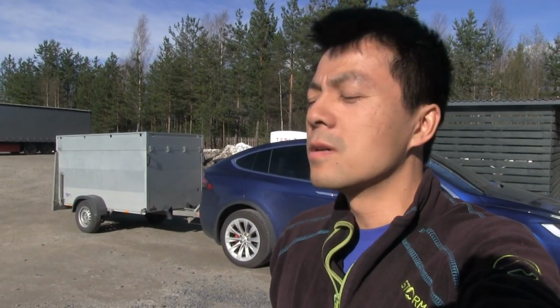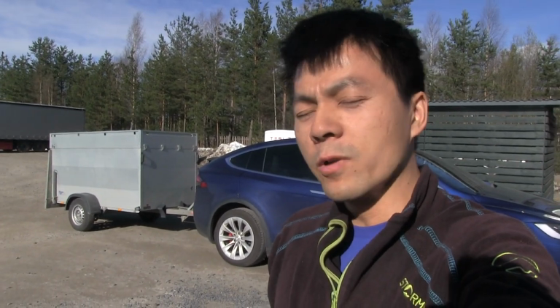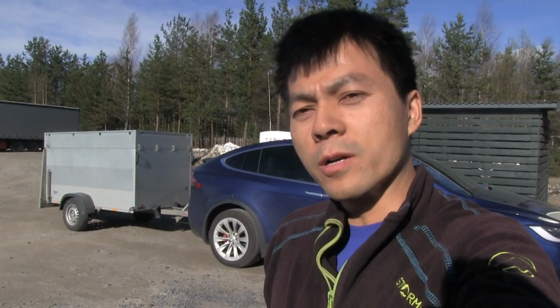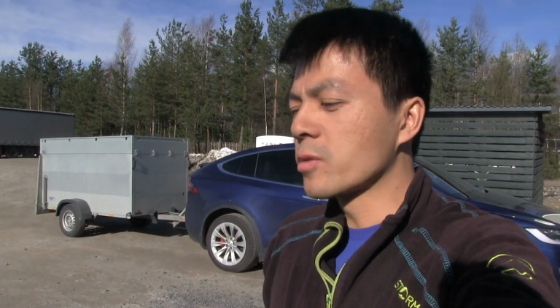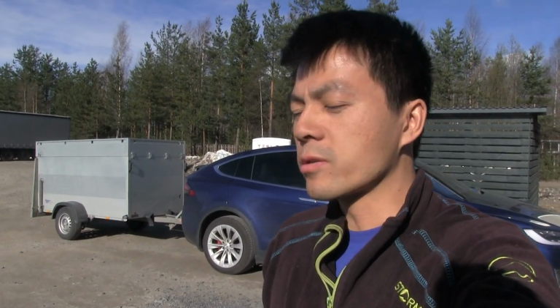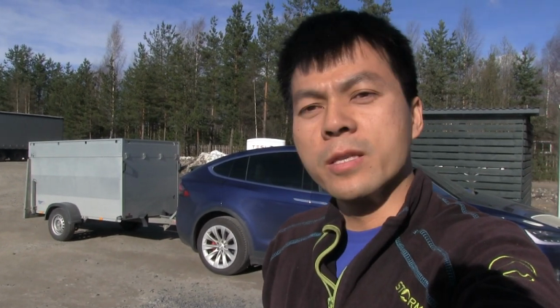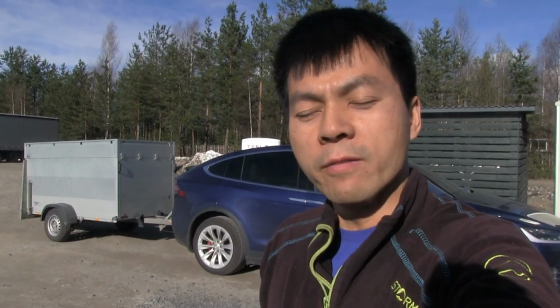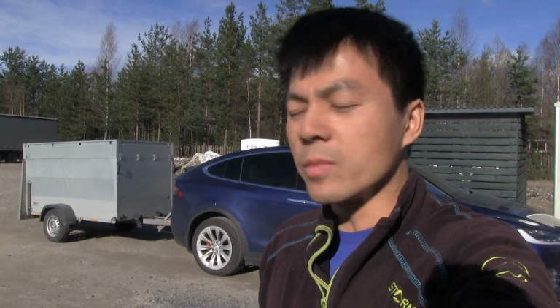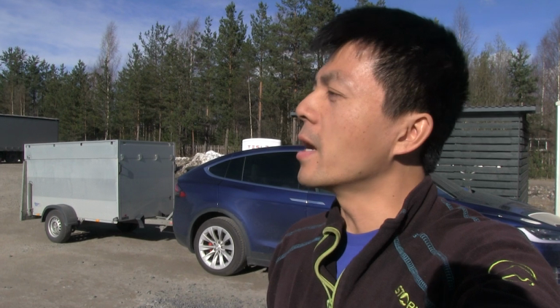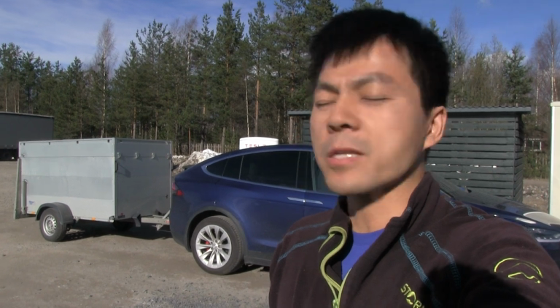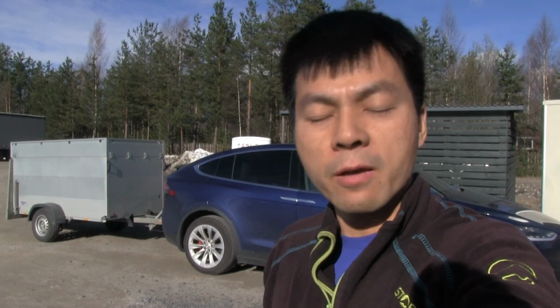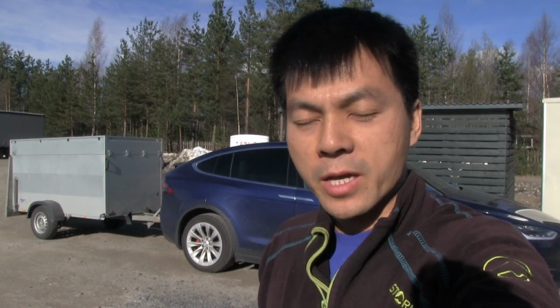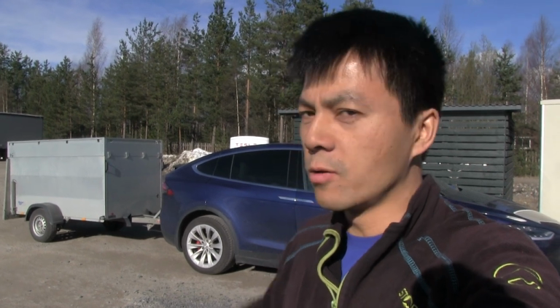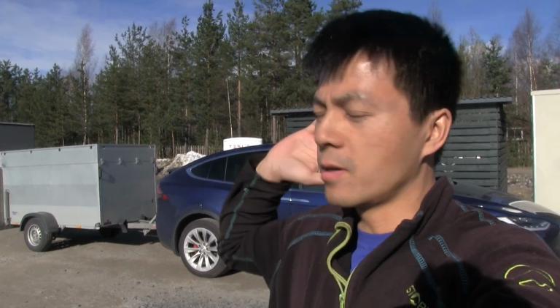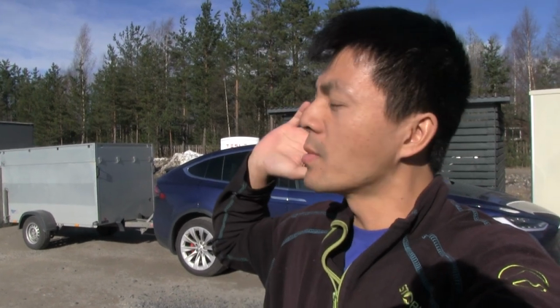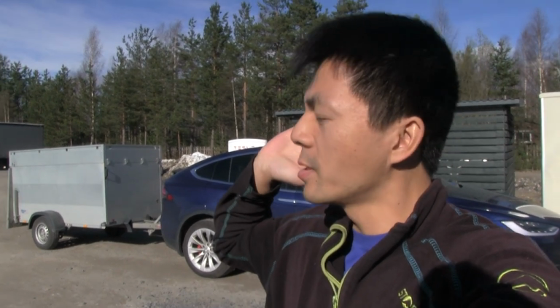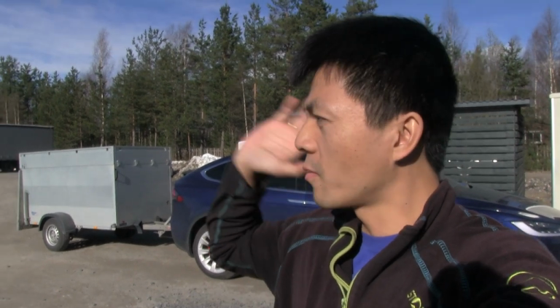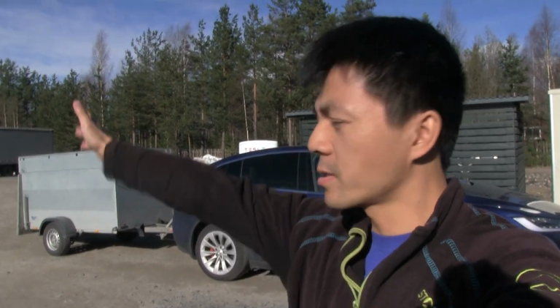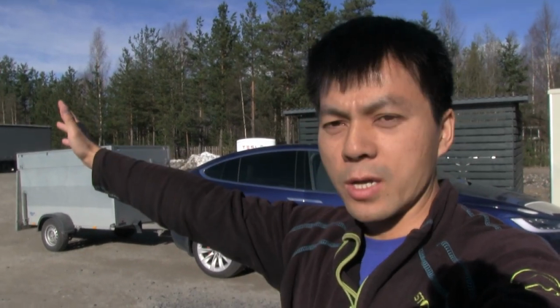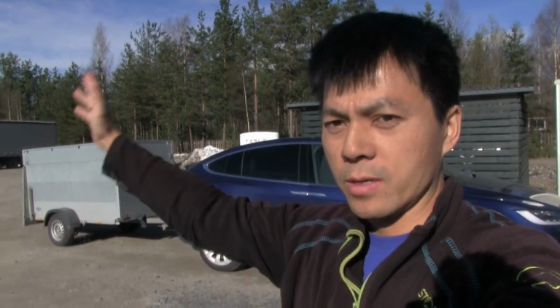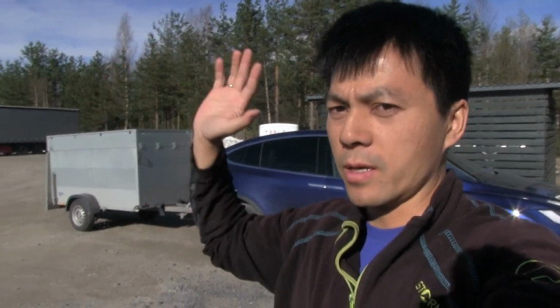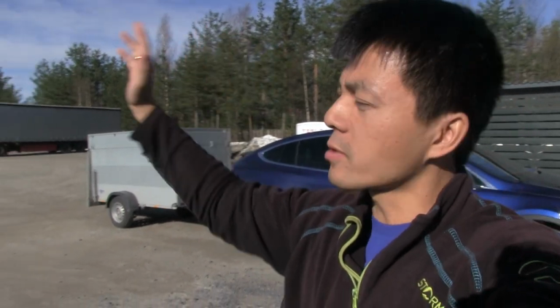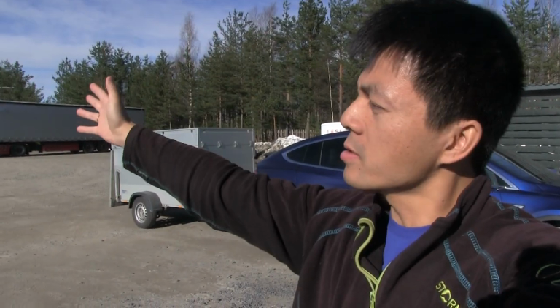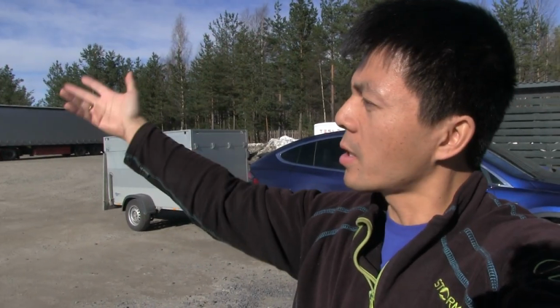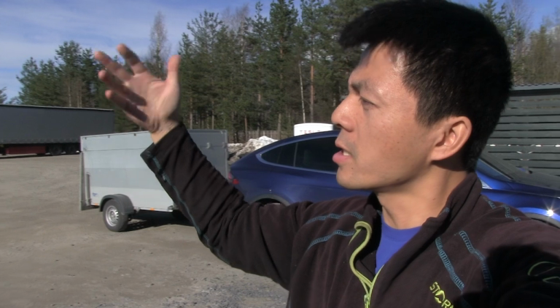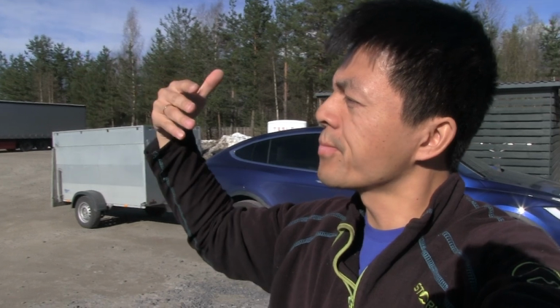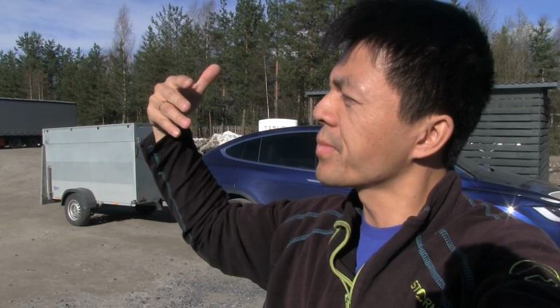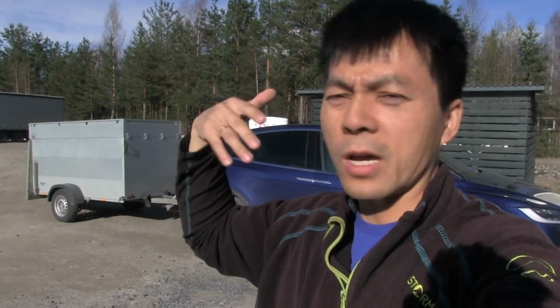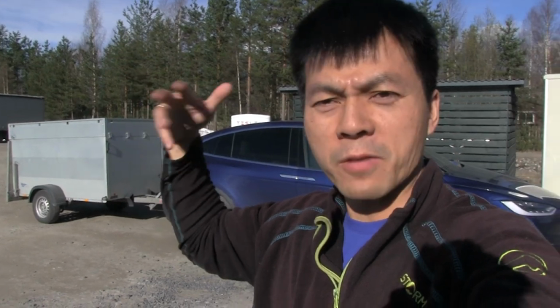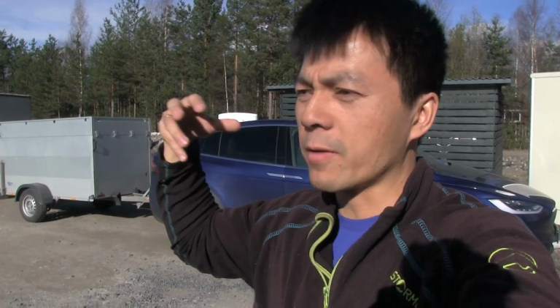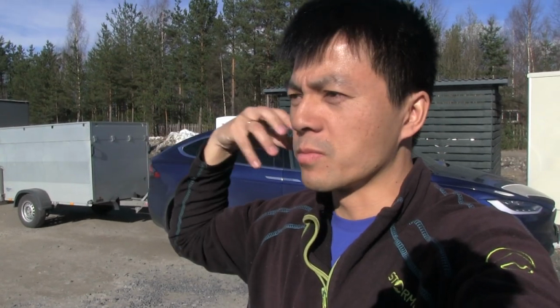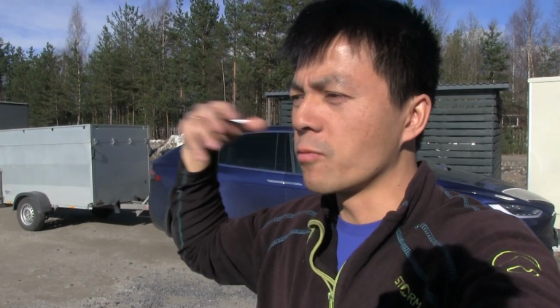We are at the supercharger in Elverum. It is a lovely day. I'm now headed for Trondheim in that direction, and actually I feel like we have some headwind.